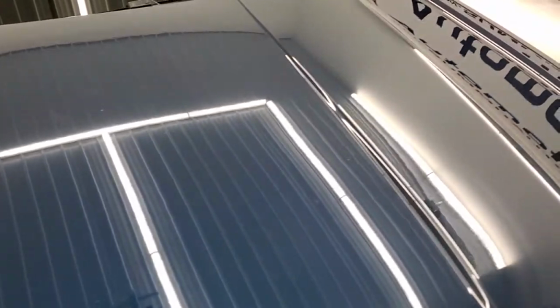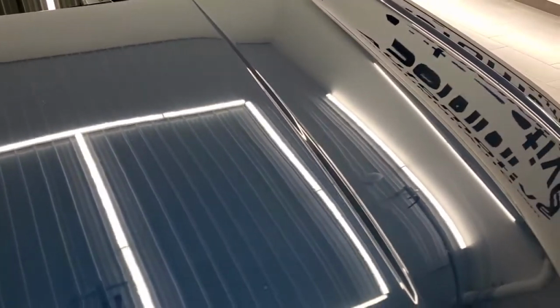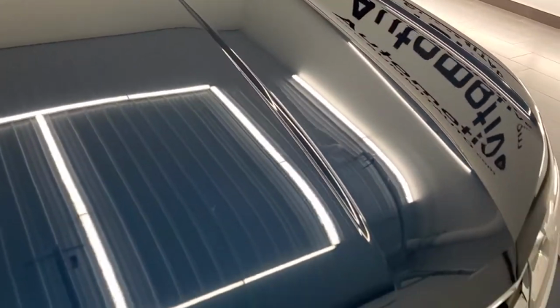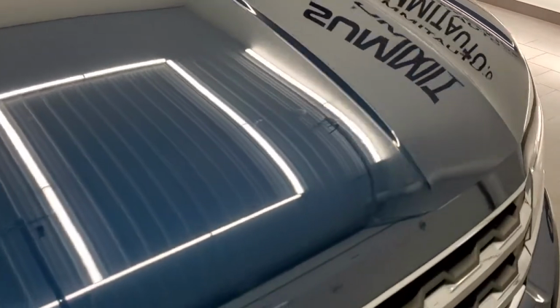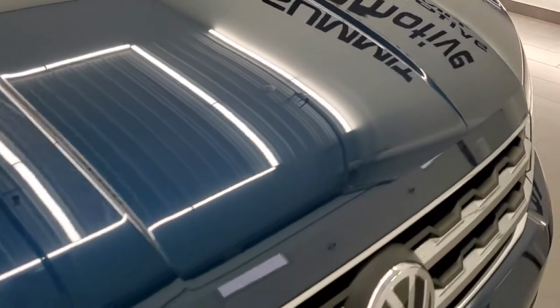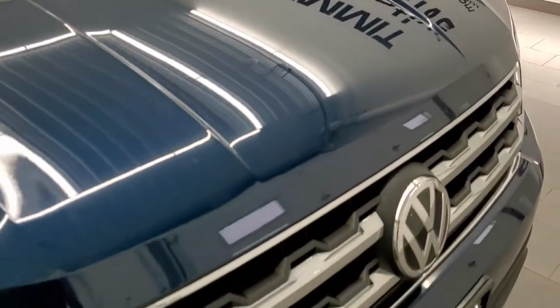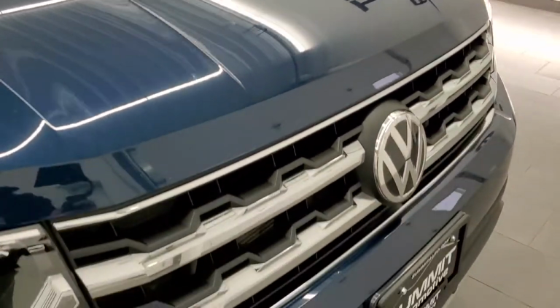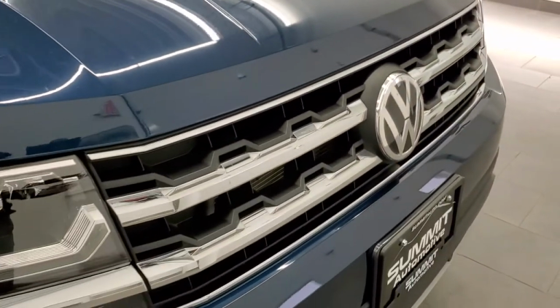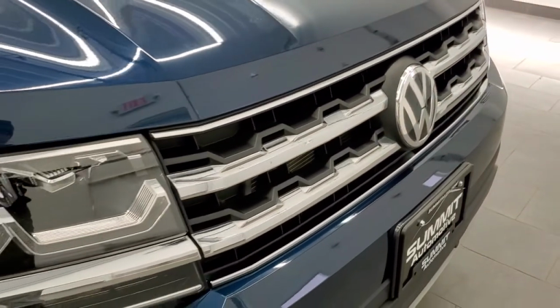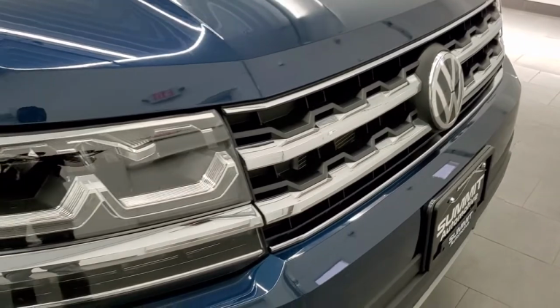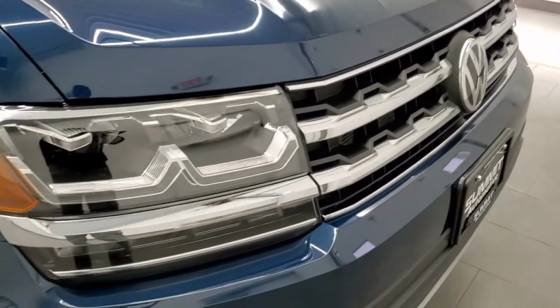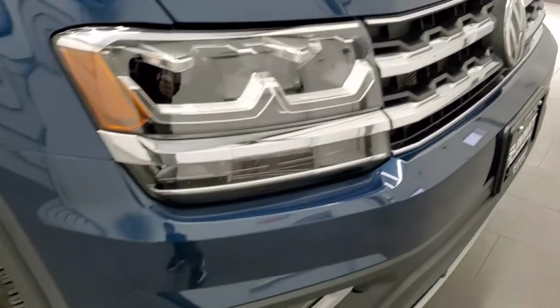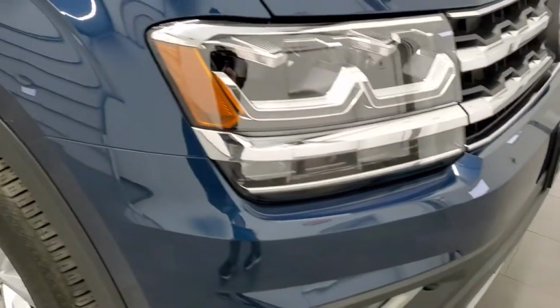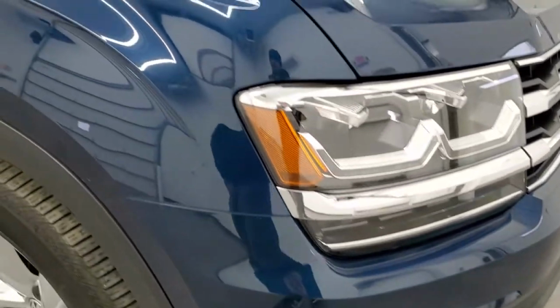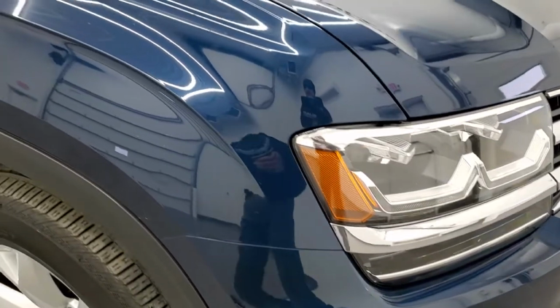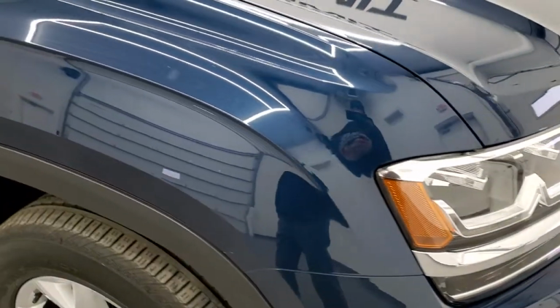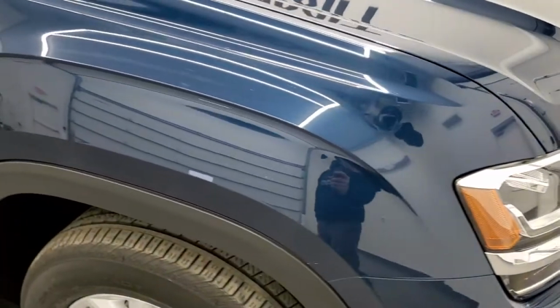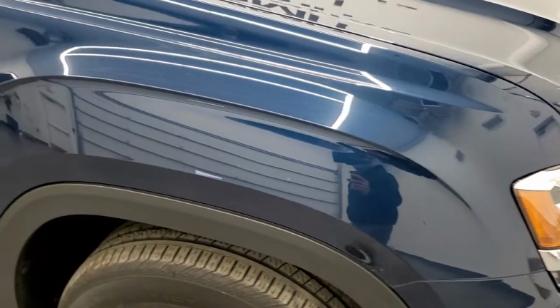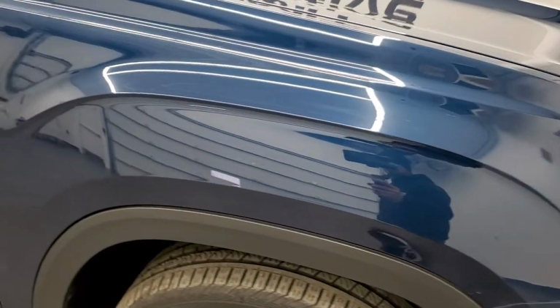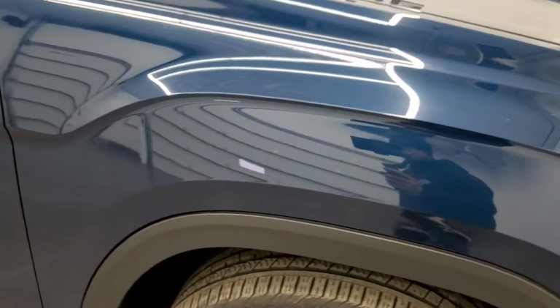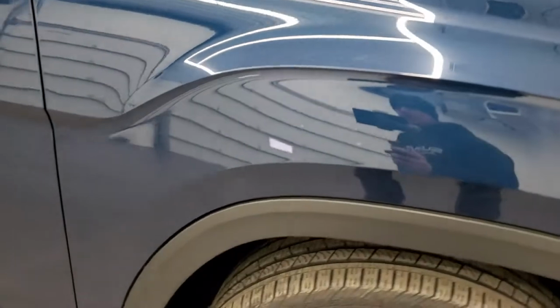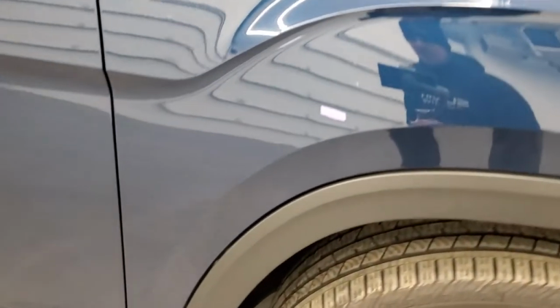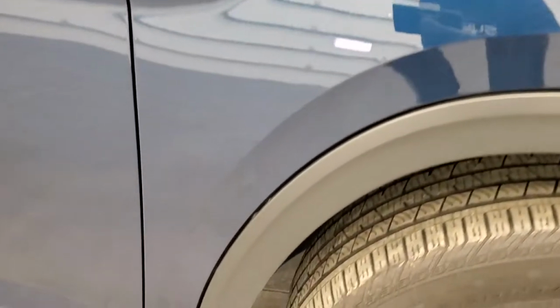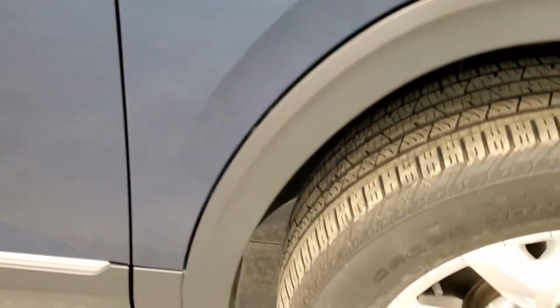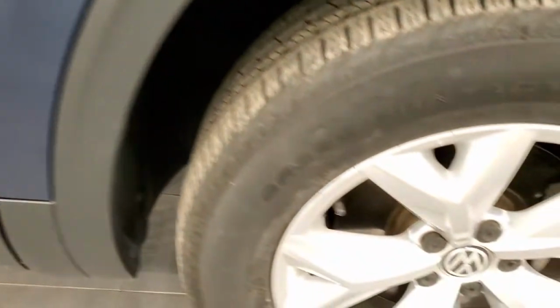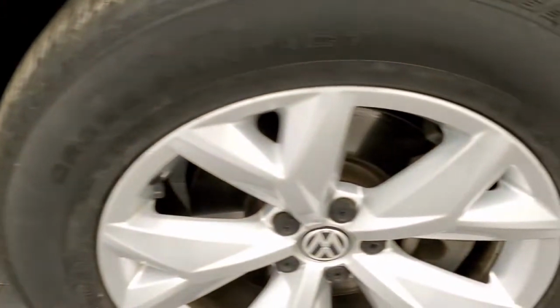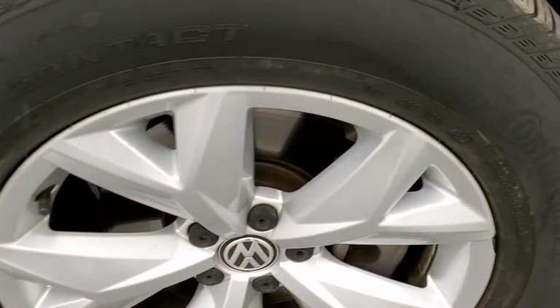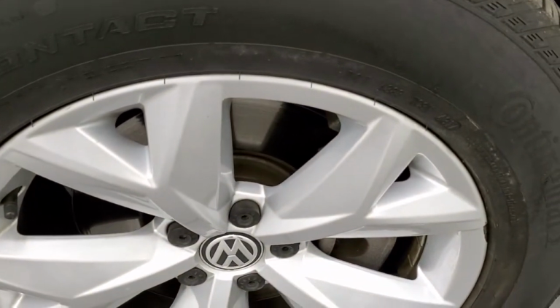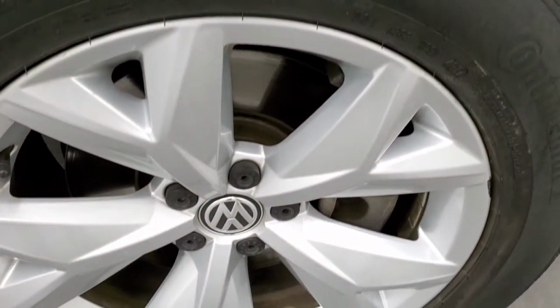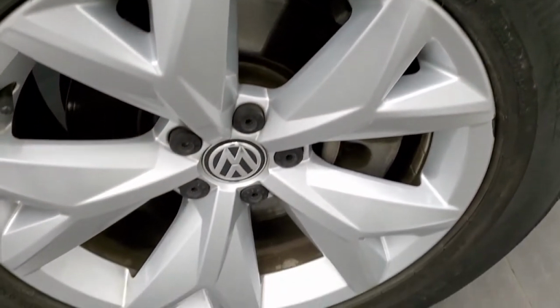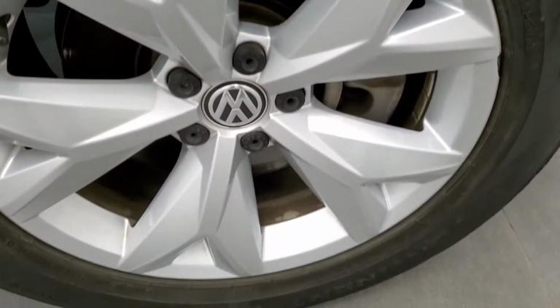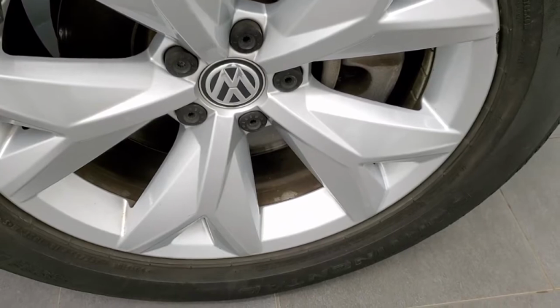I didn't see any dents or dings on the hood, and you do get the chrome-trimmed grille. The passenger side front fender is in excellent condition as well, and the passenger side rim has no major scuffs or scrapes.